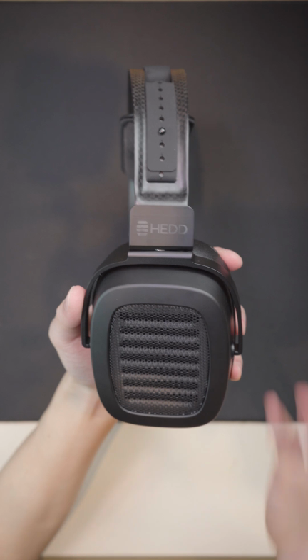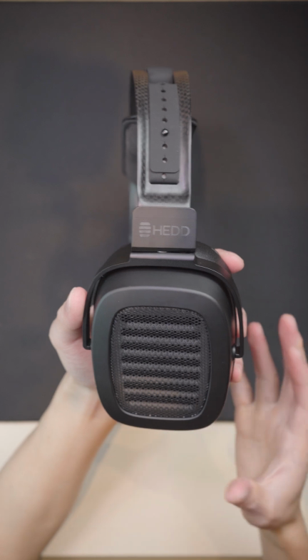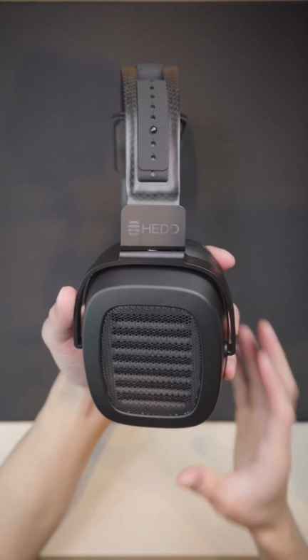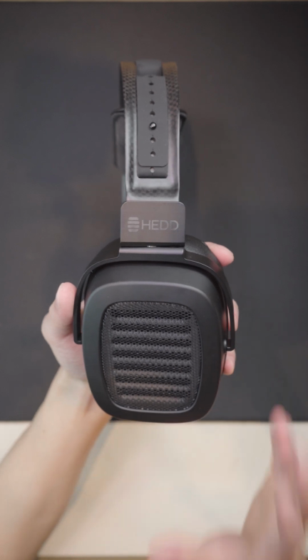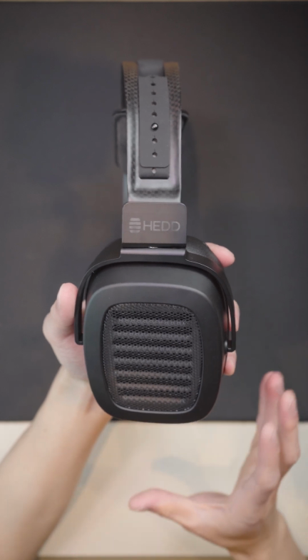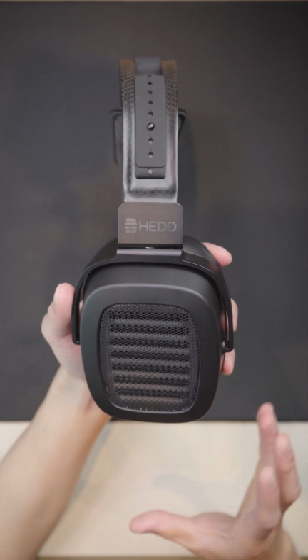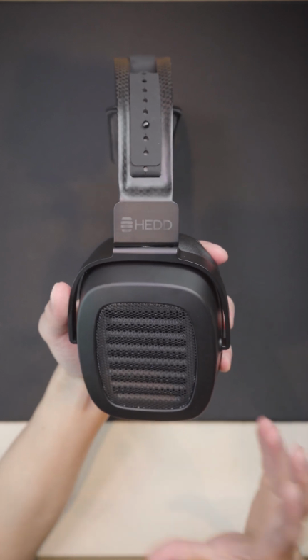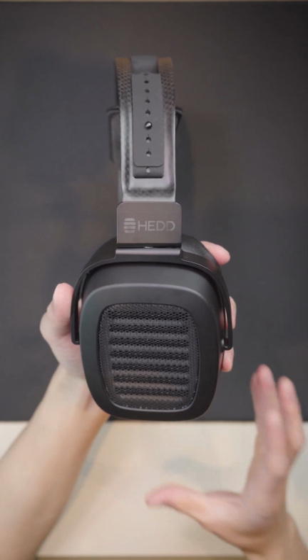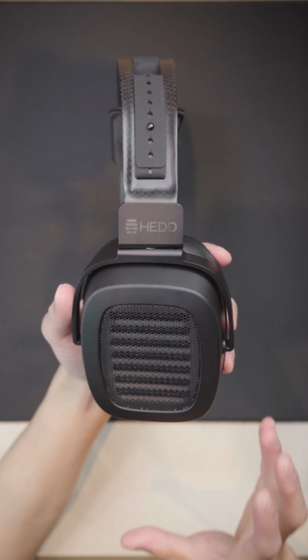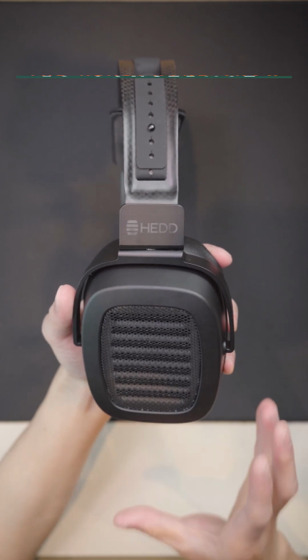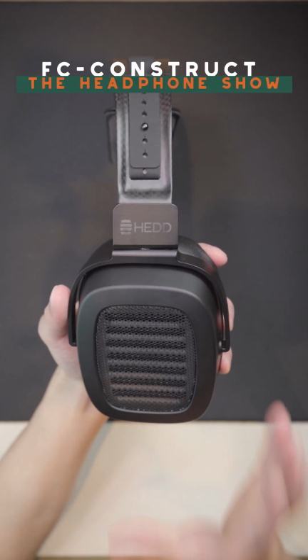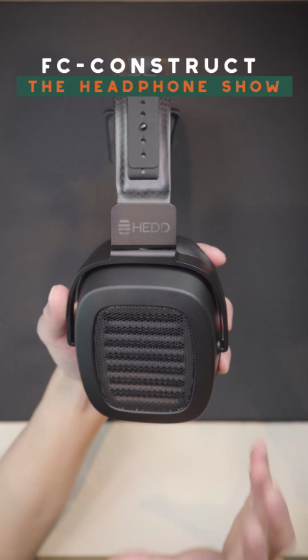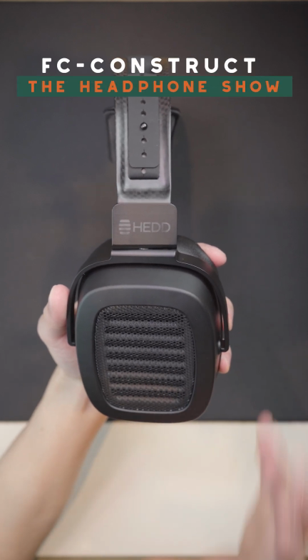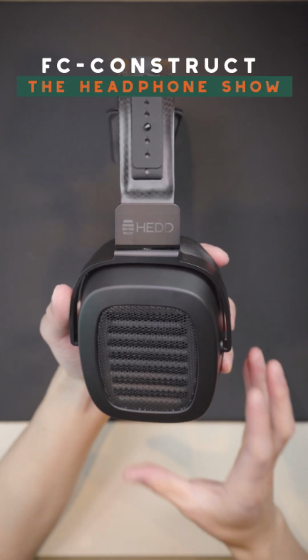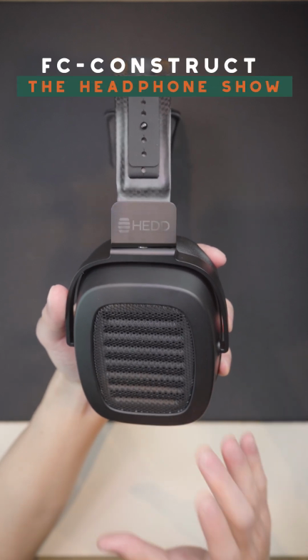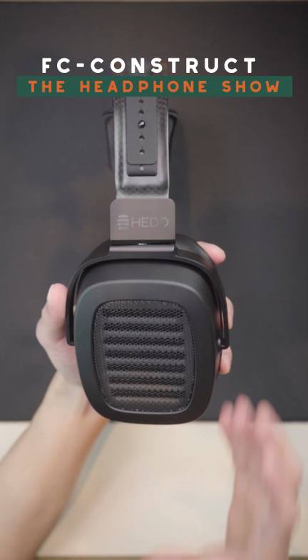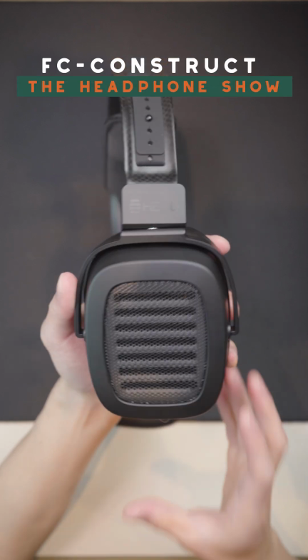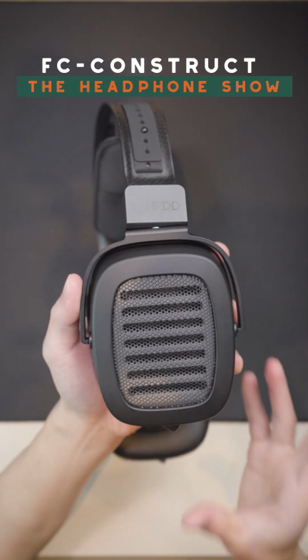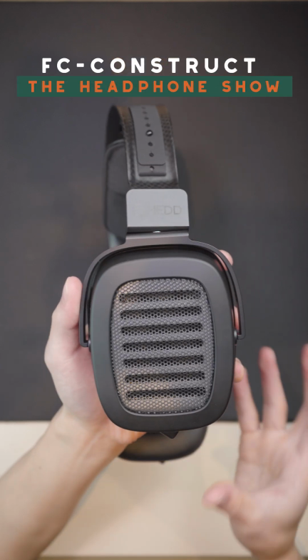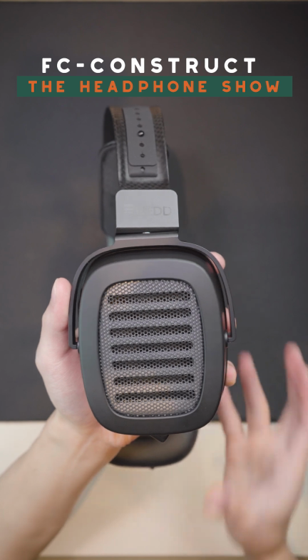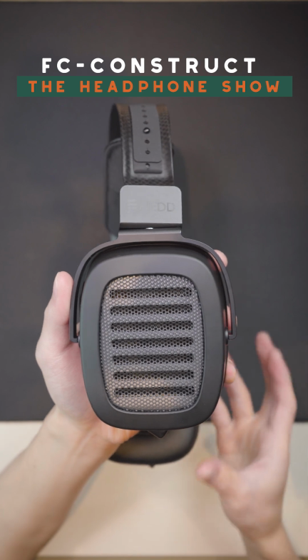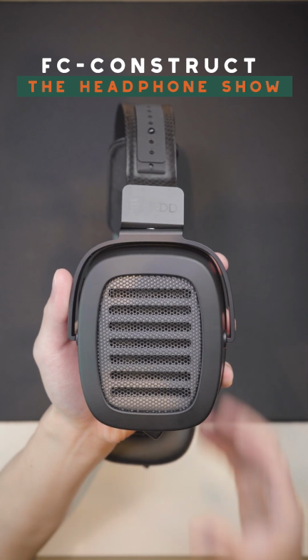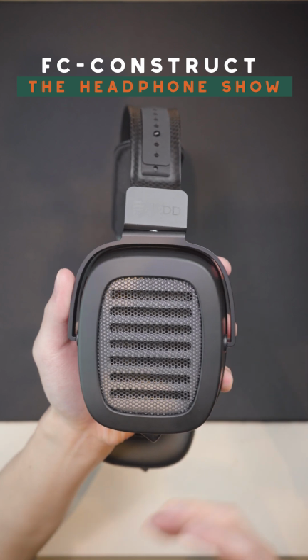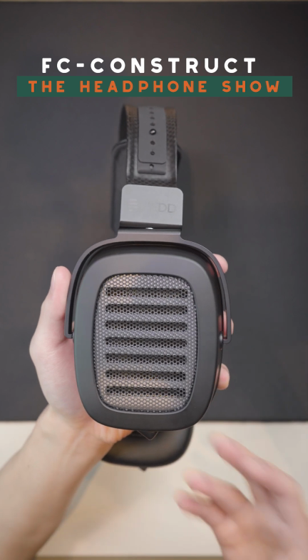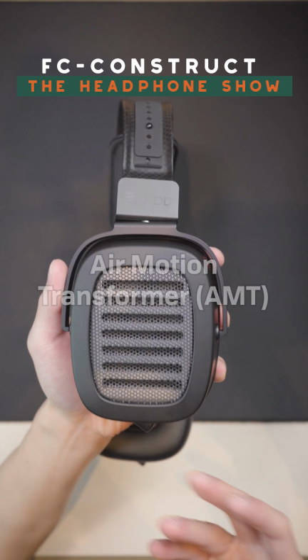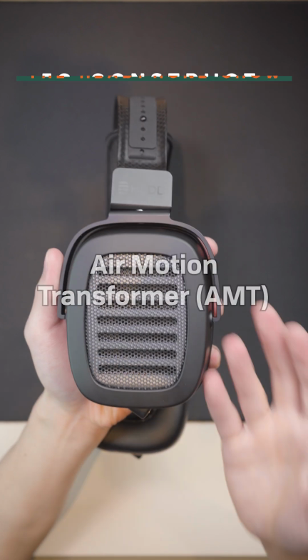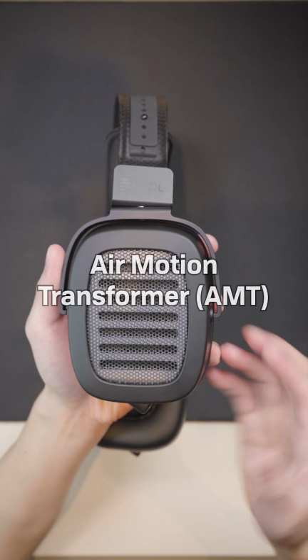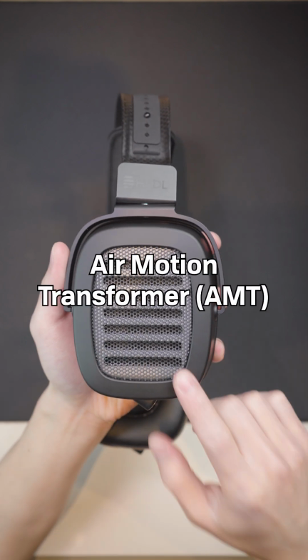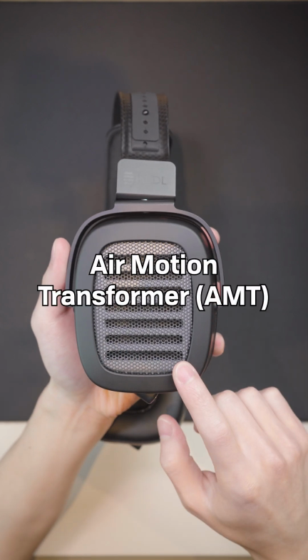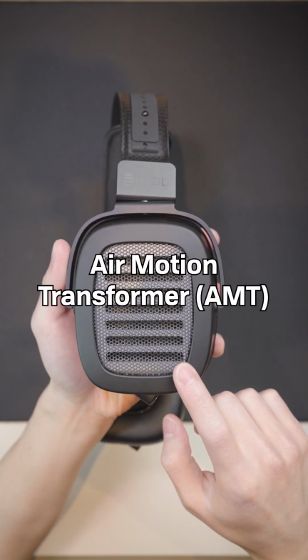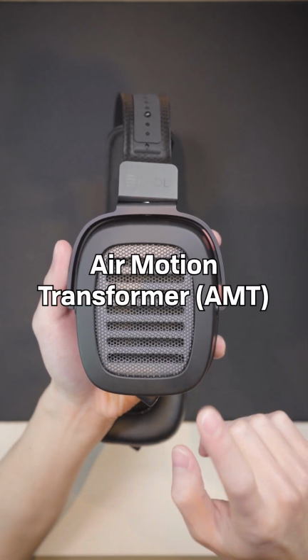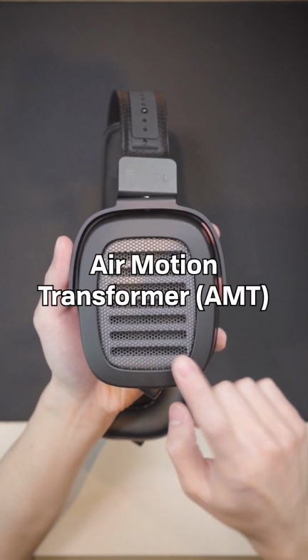Today I have a really interesting headphone. This is known as the Headphone 2, and it's really unique because it uses a type of driver known as an air motion transformer, or AMT driver for short.